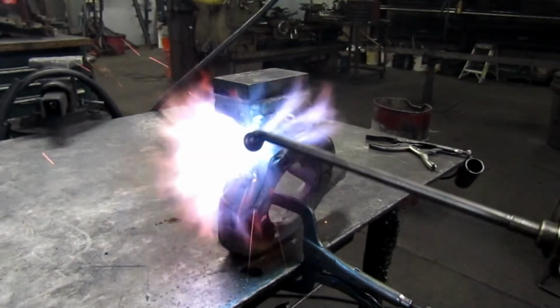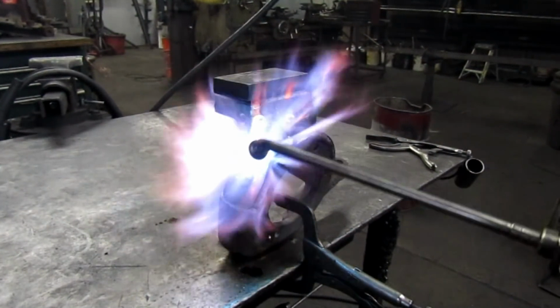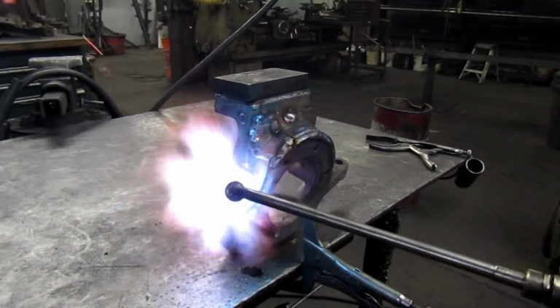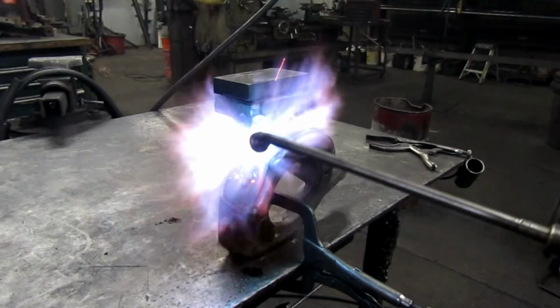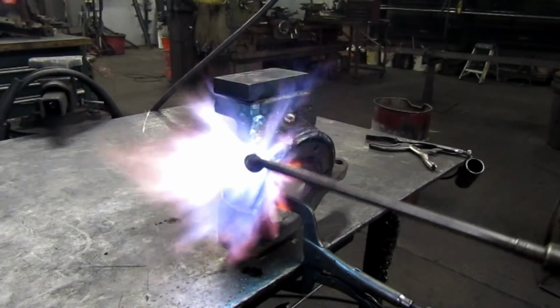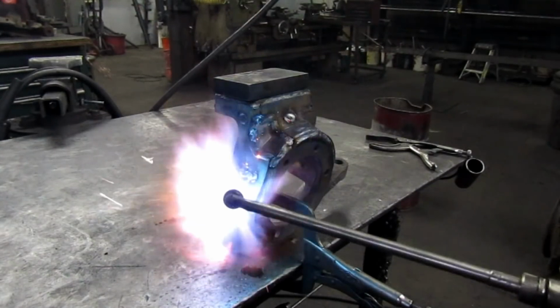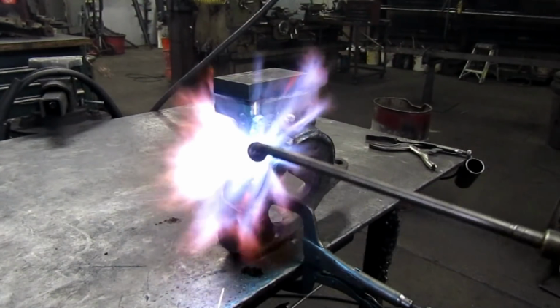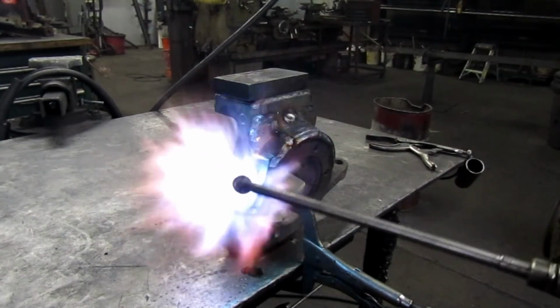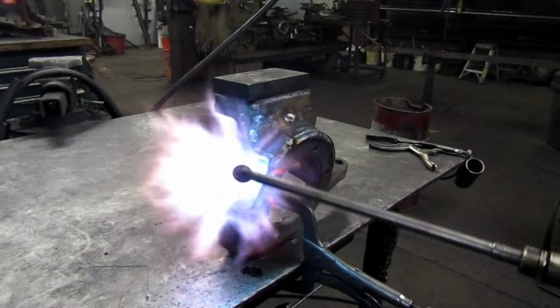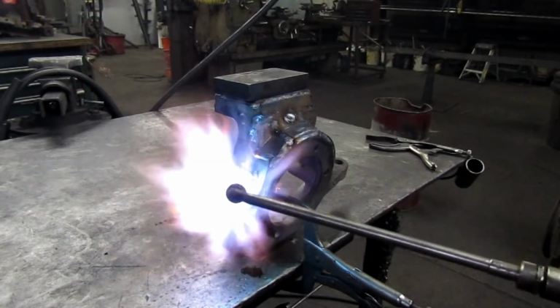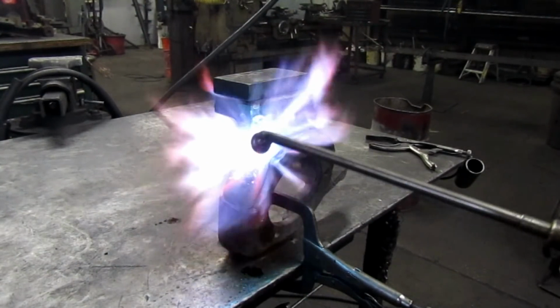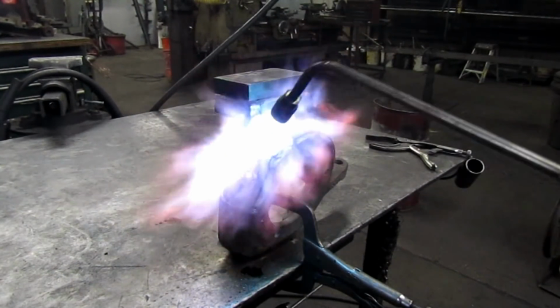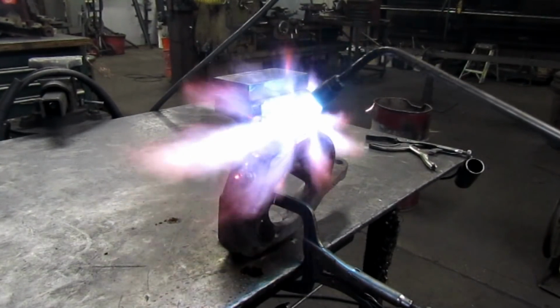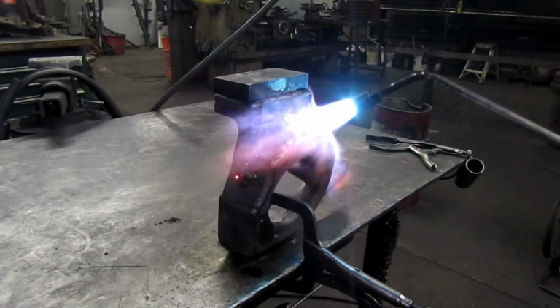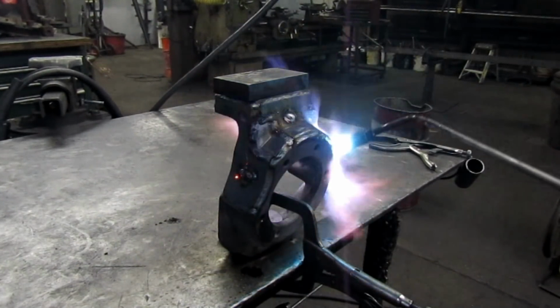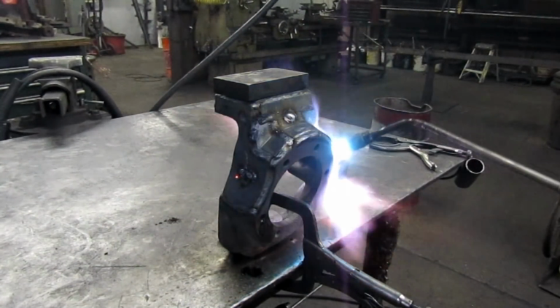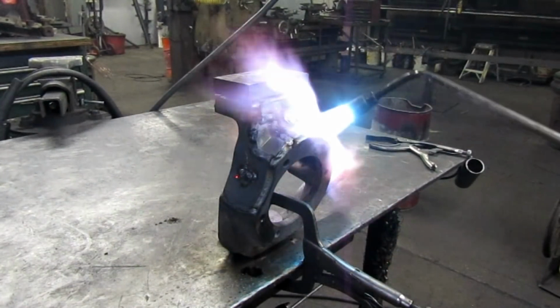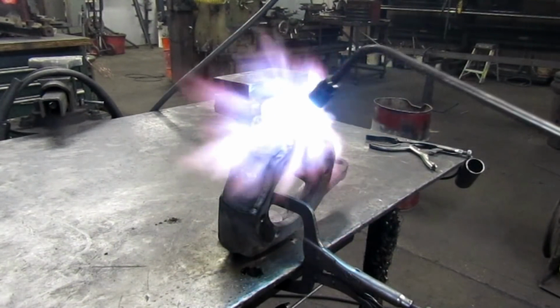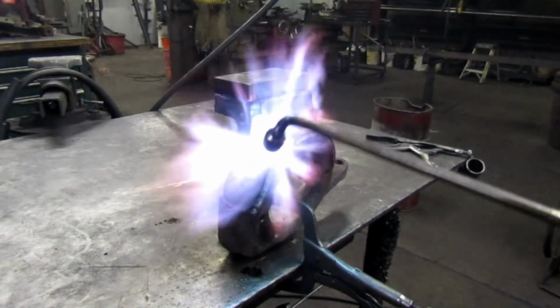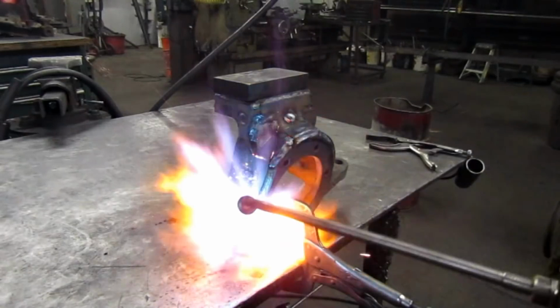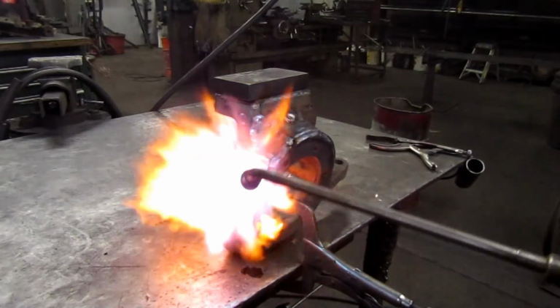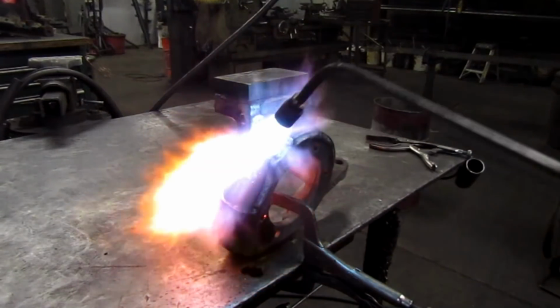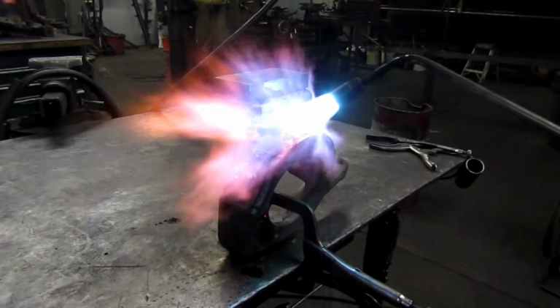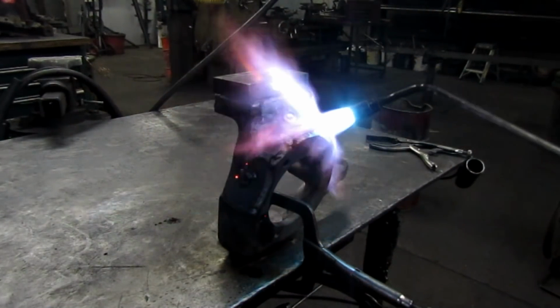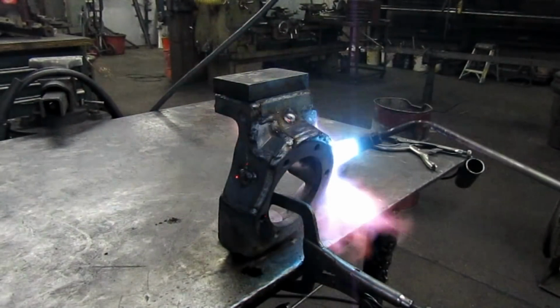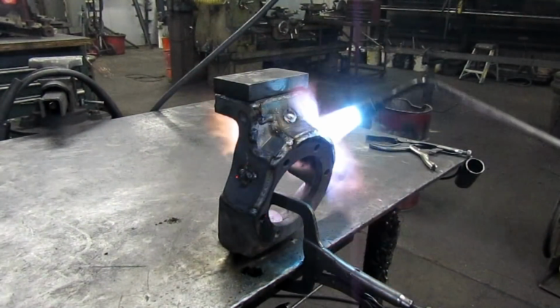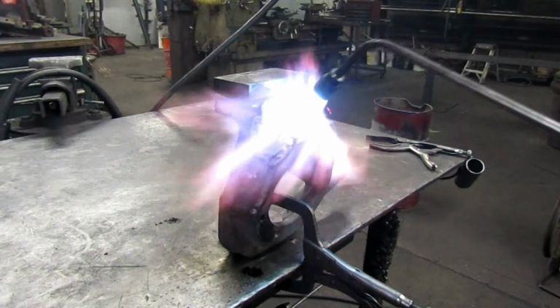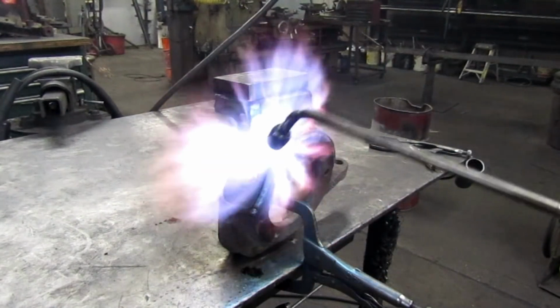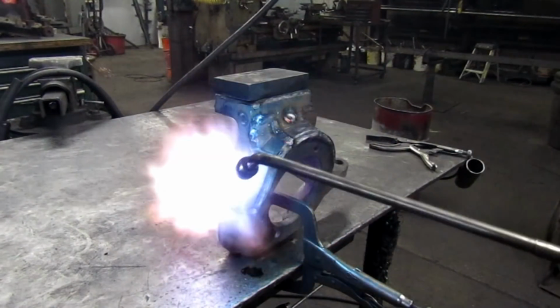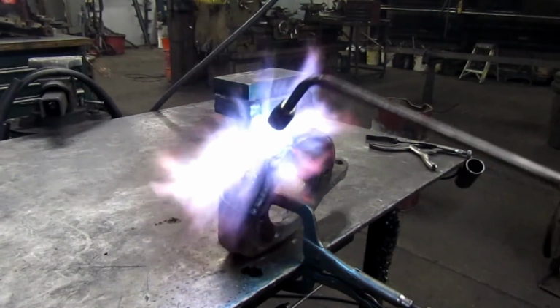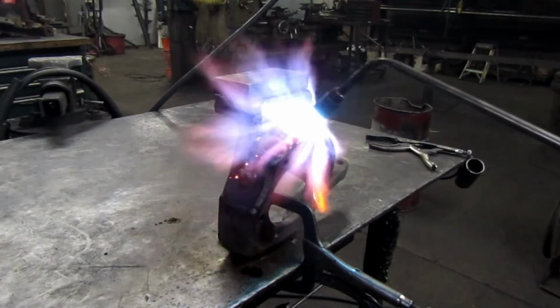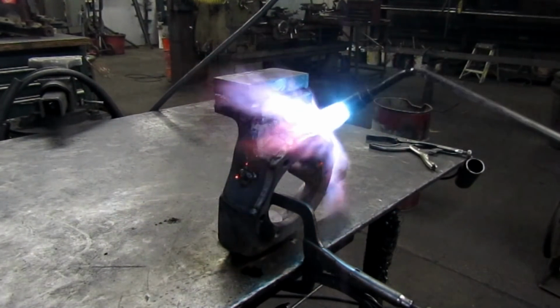We're just going to warm the whole thing up so it's got an even heat to it, and then we'll stick her in the sand.